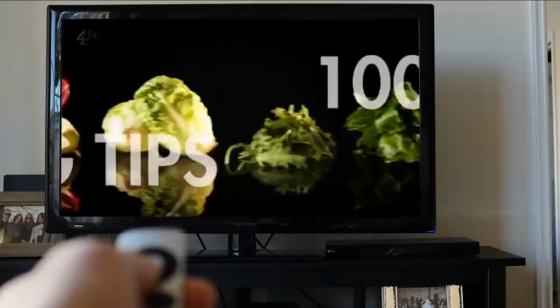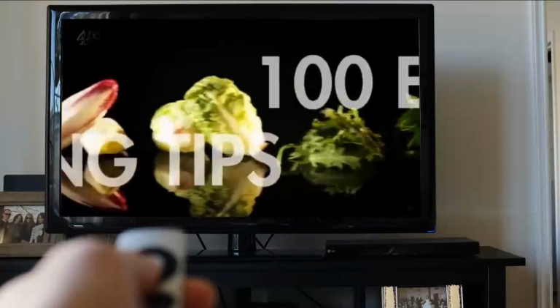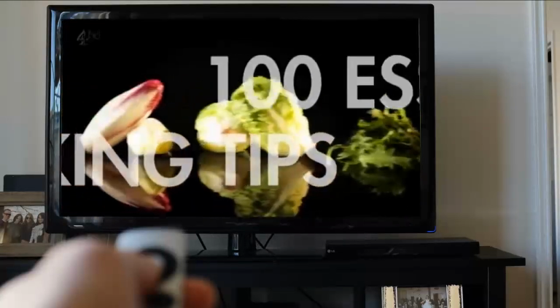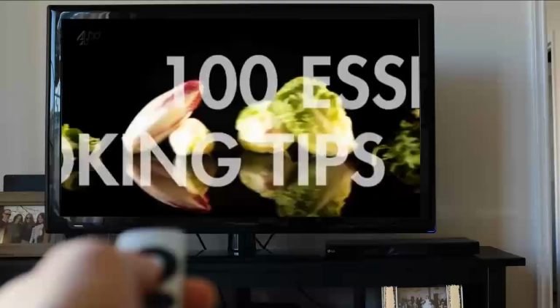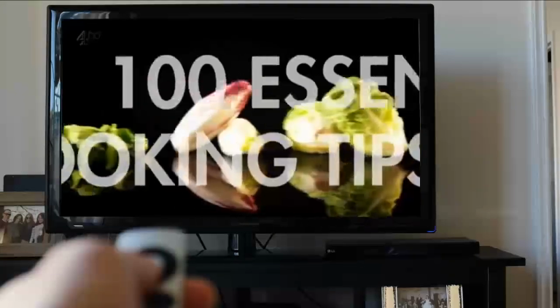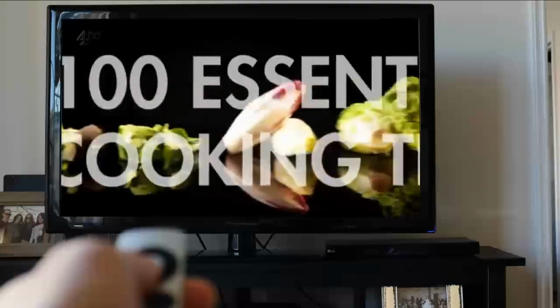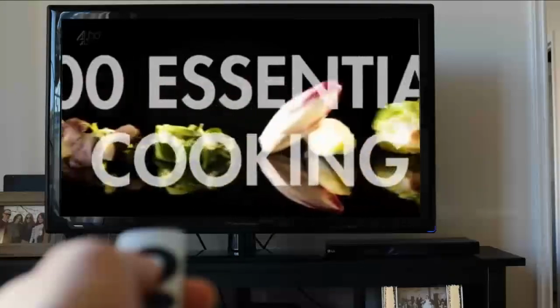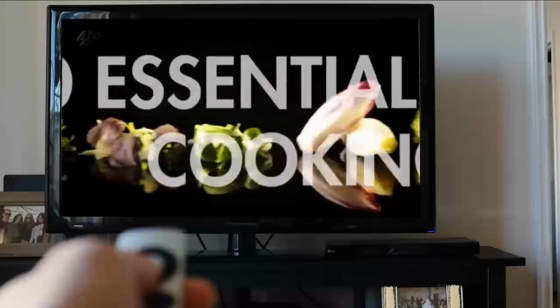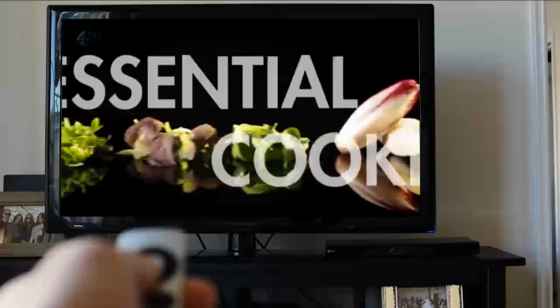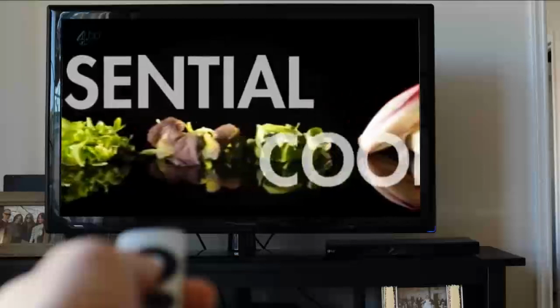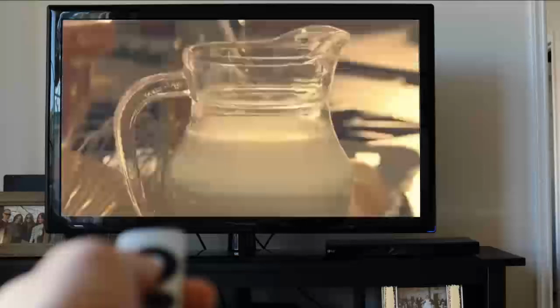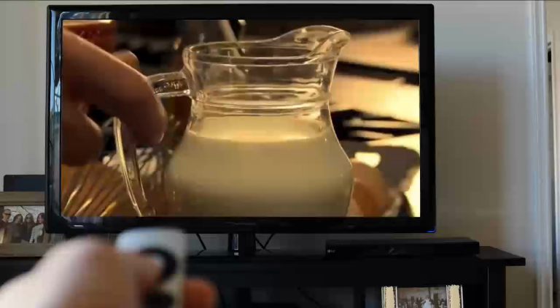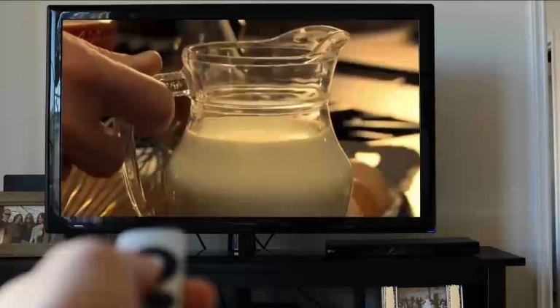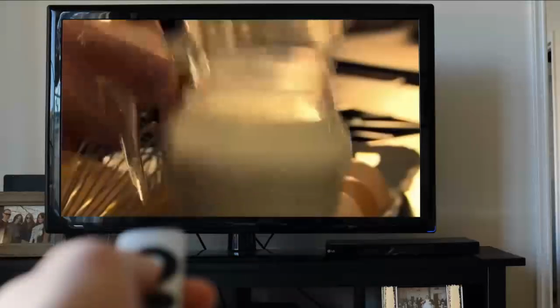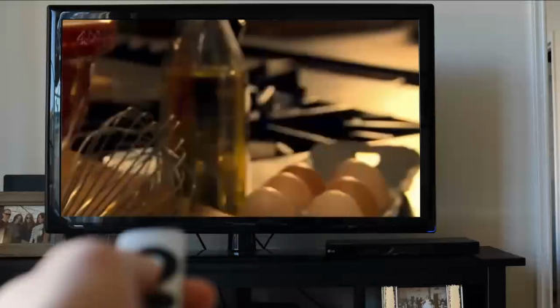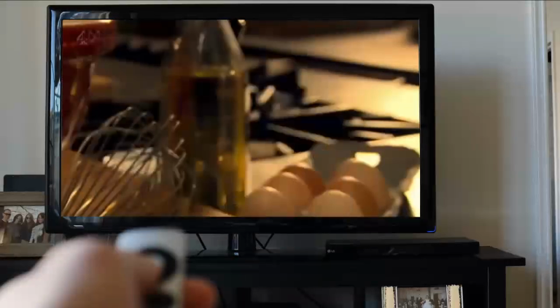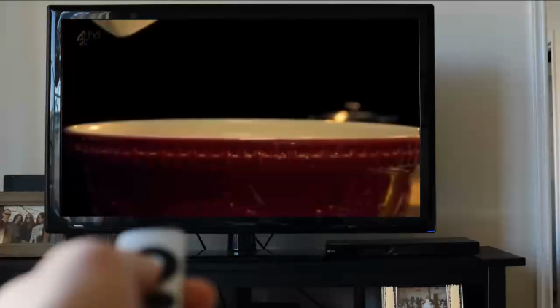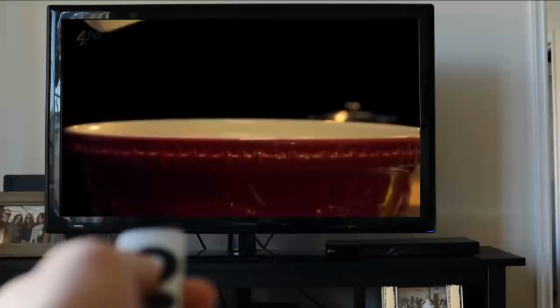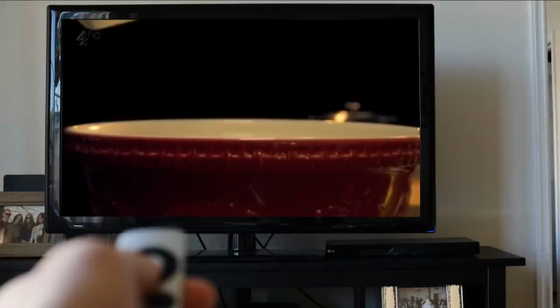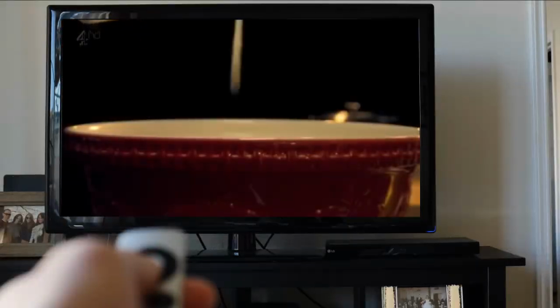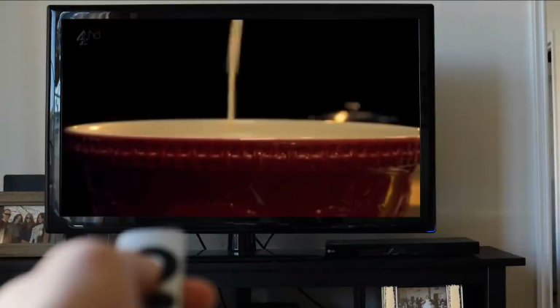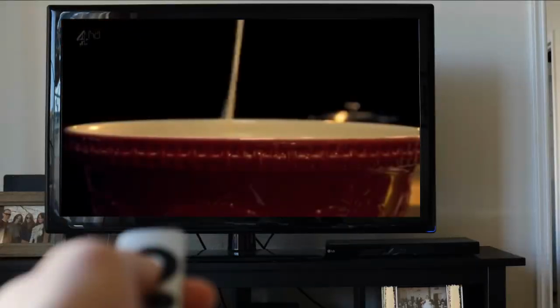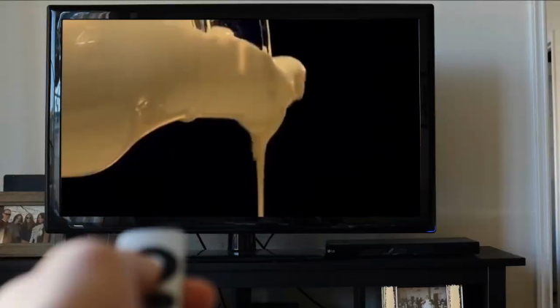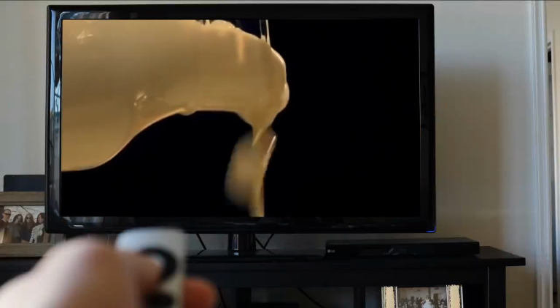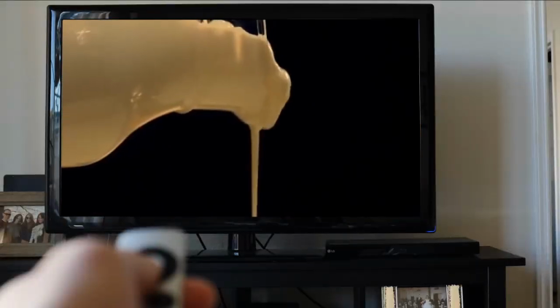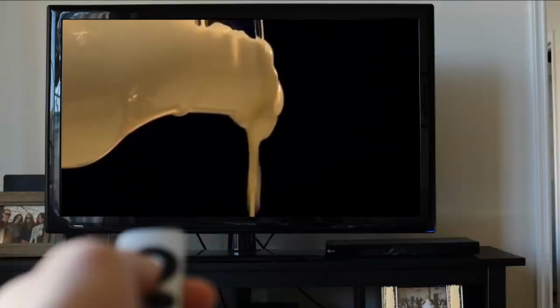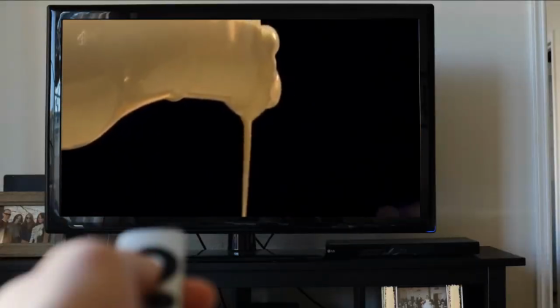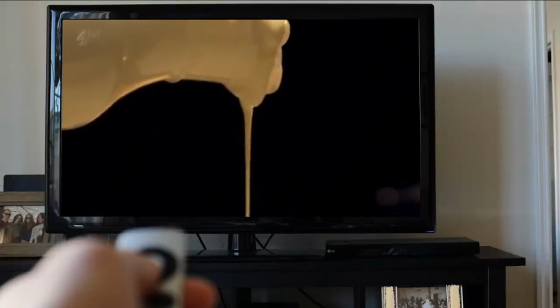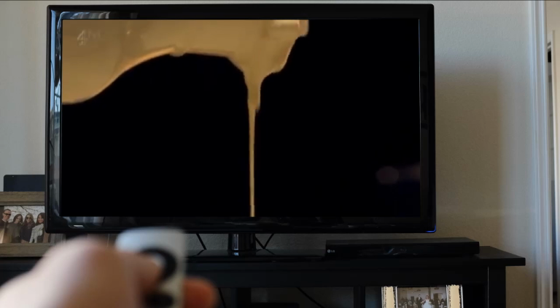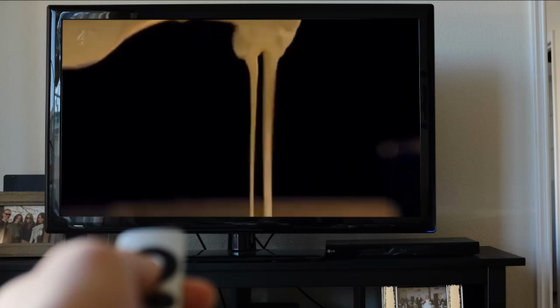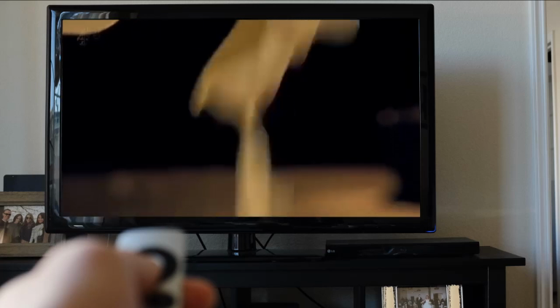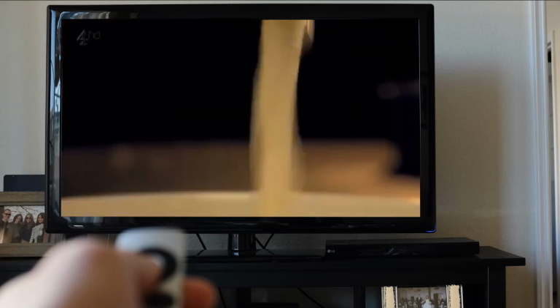Room-temperature cream whips much faster than cold, so you need to take your cream out of the fridge 30 minutes before you want to whip it — unless of course you want to work on your biceps.